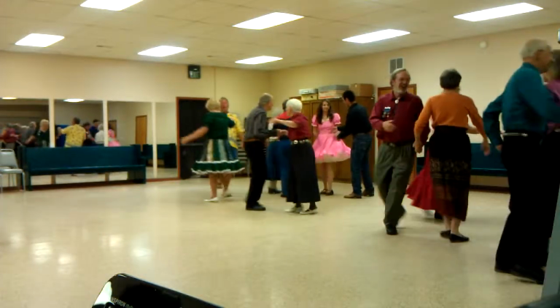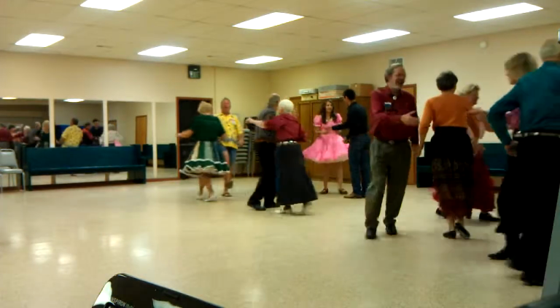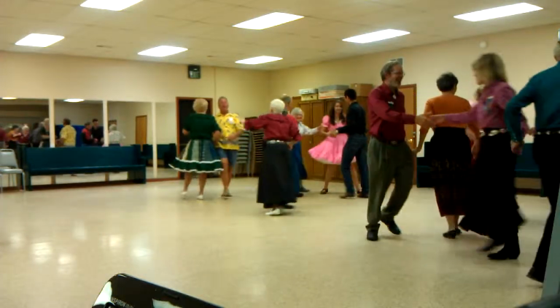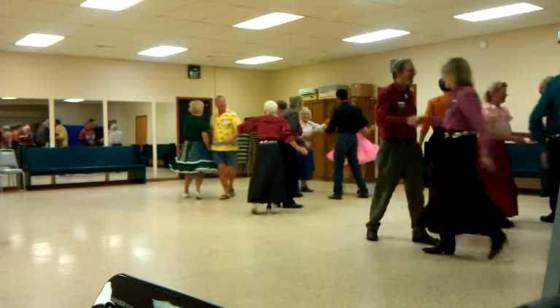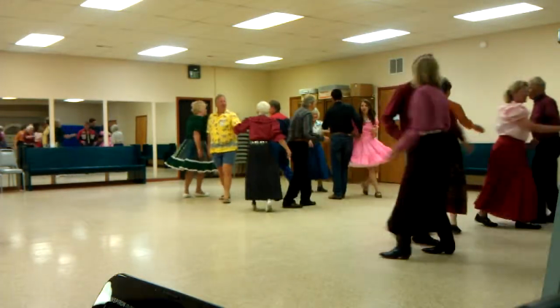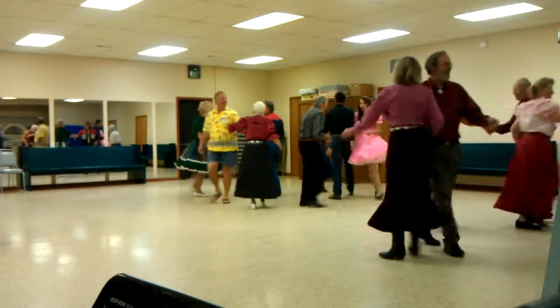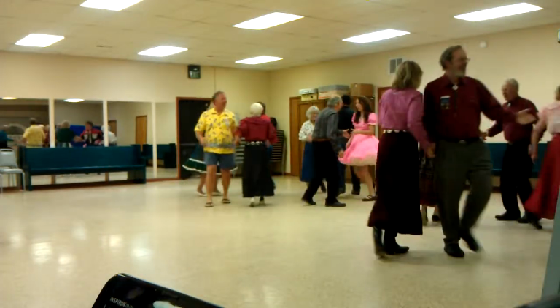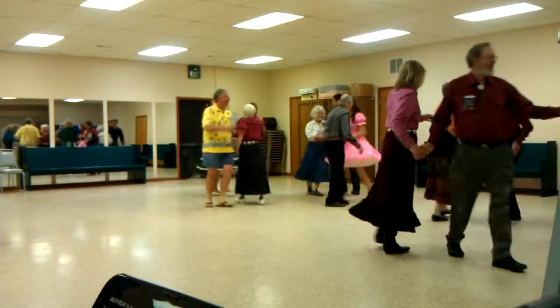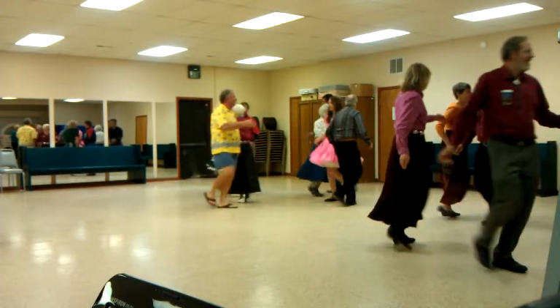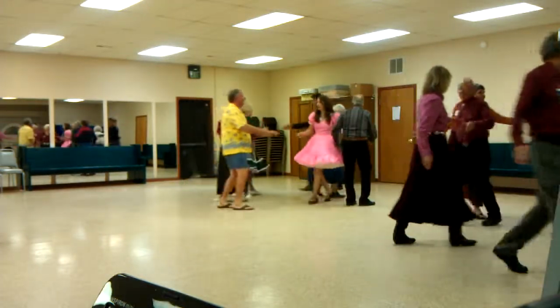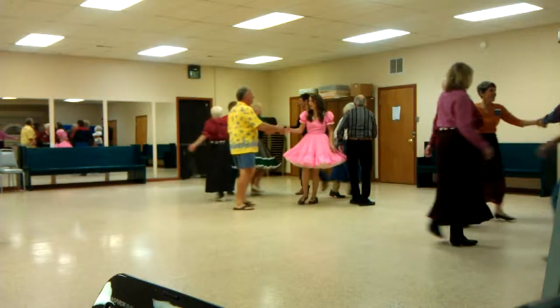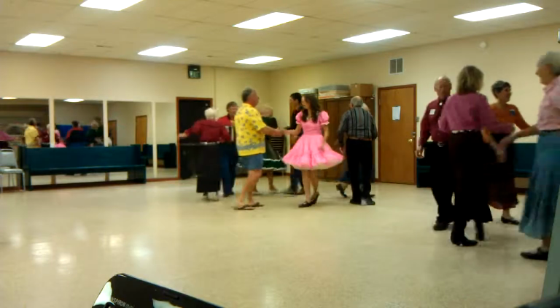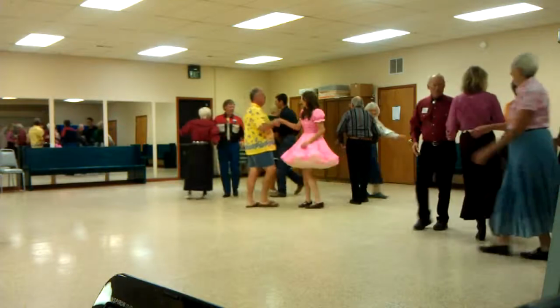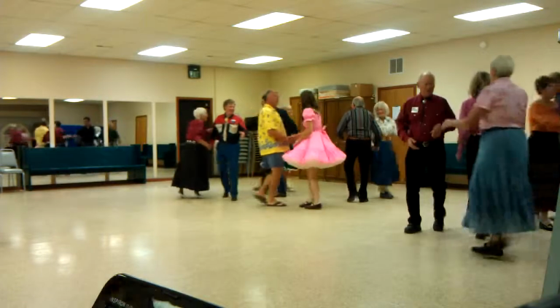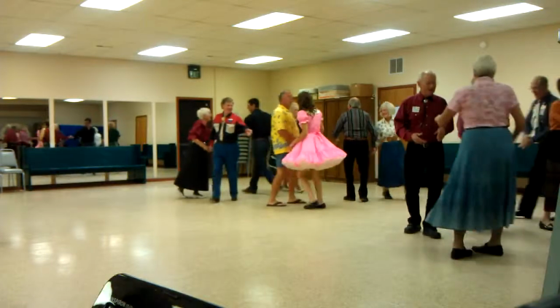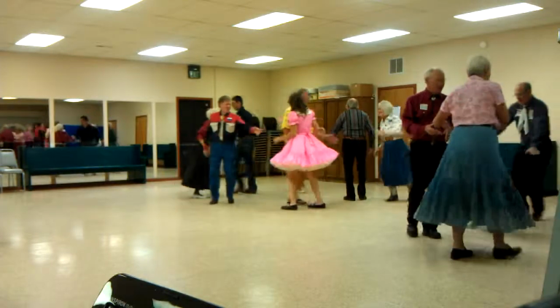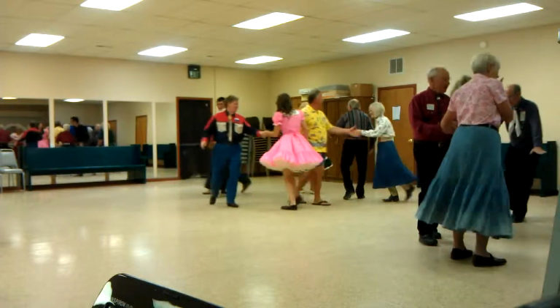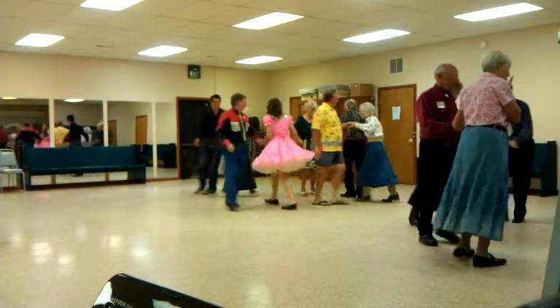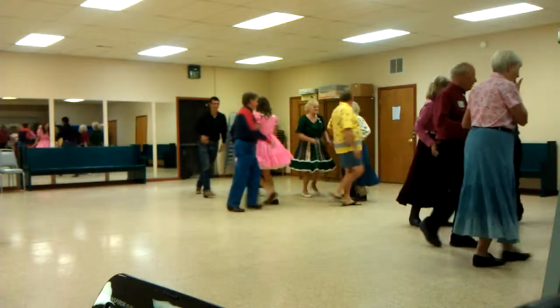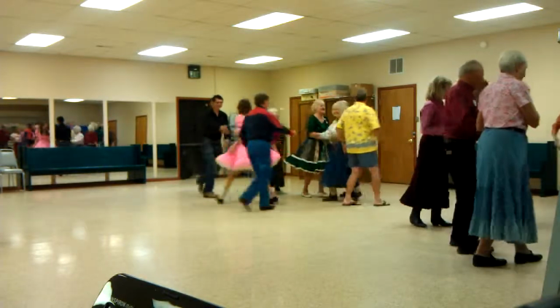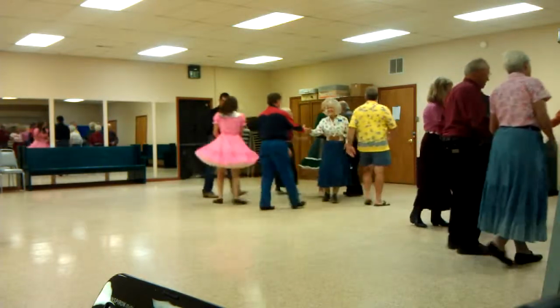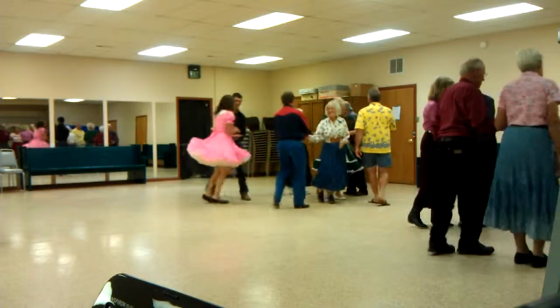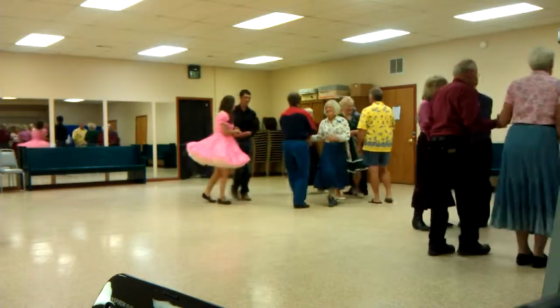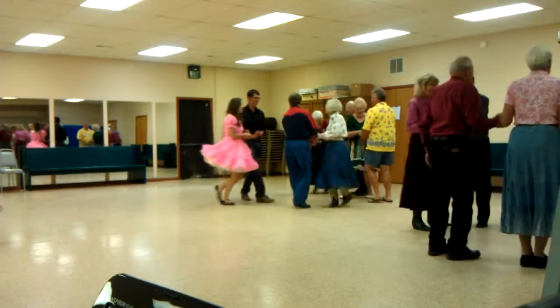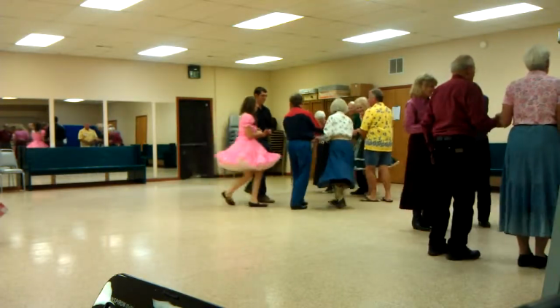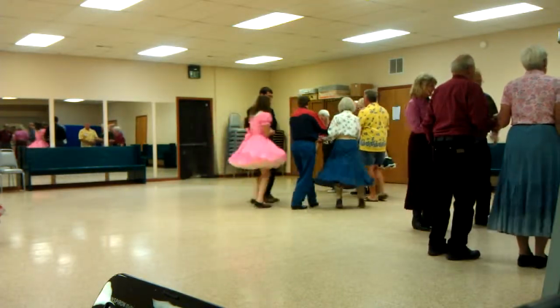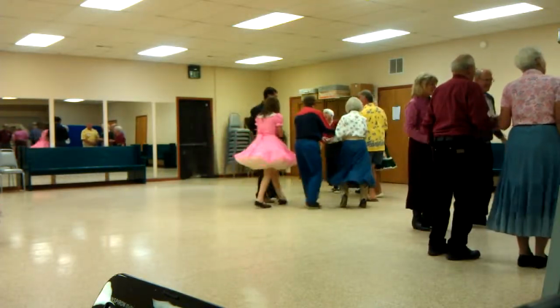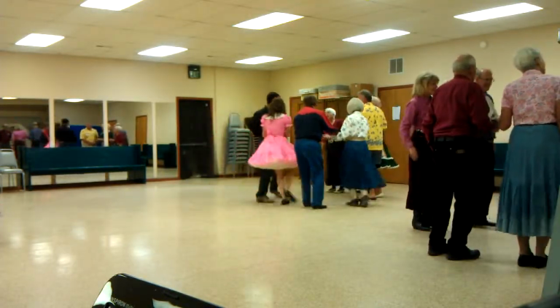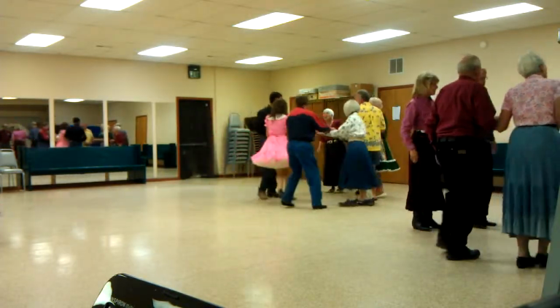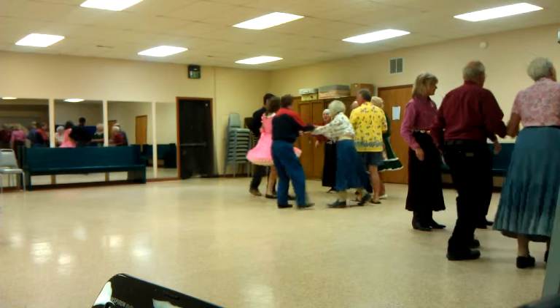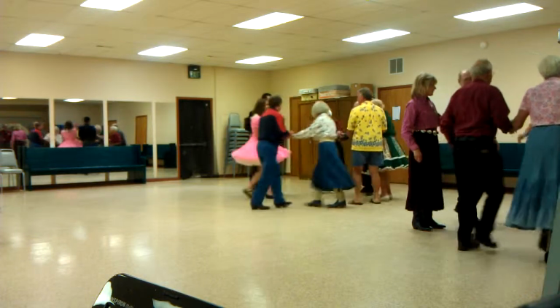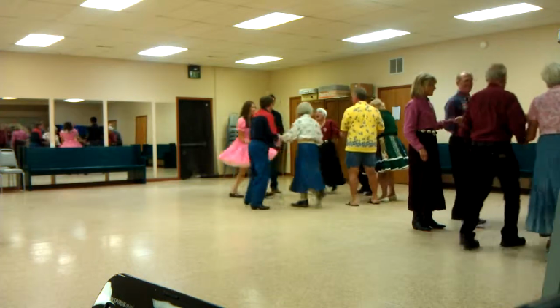Hands in the middle. Chair girl. And your promenade partner should be close to home. Open the goal. Now they get there then.